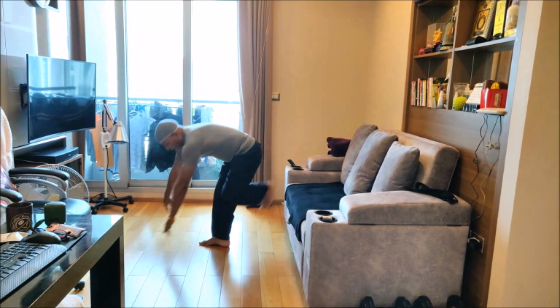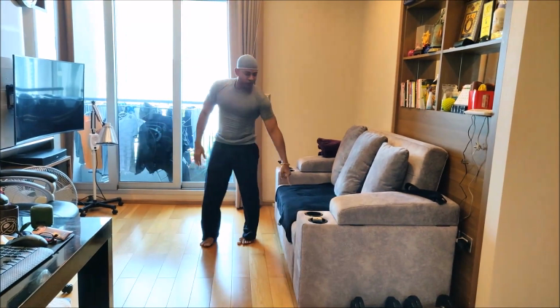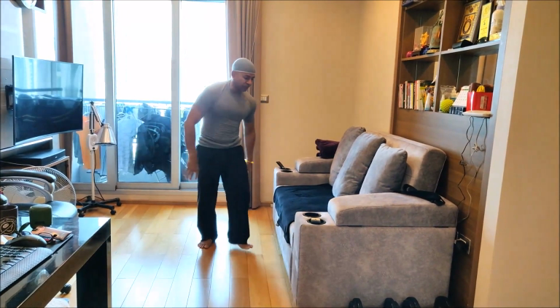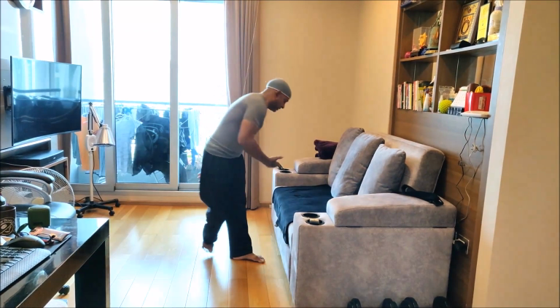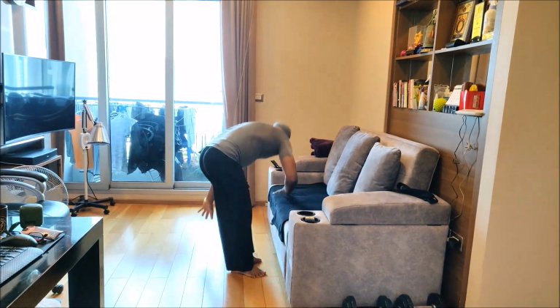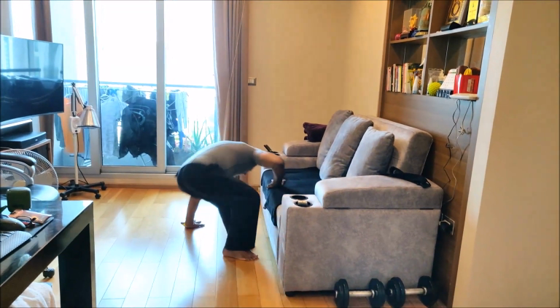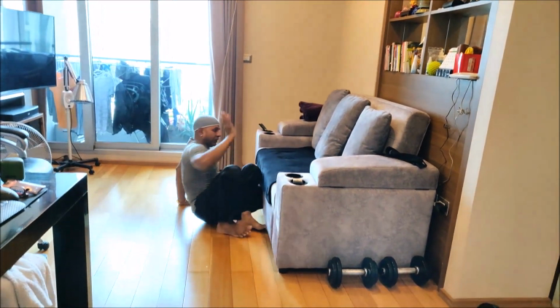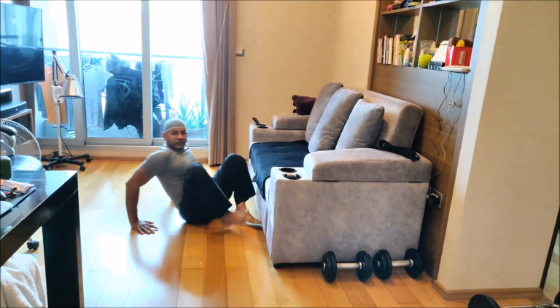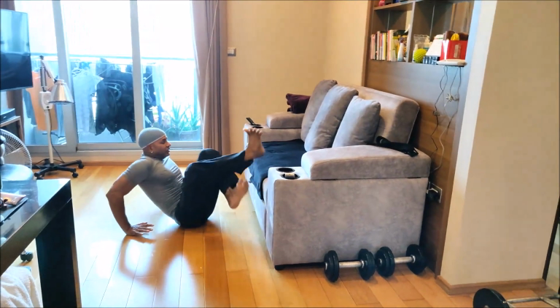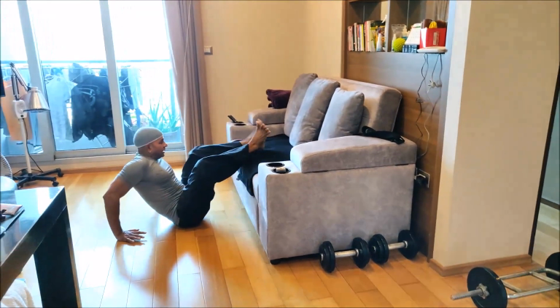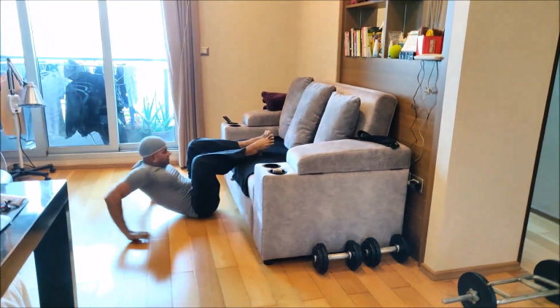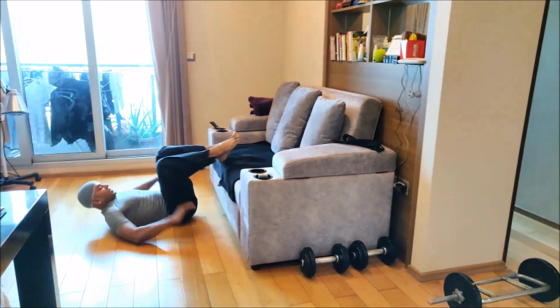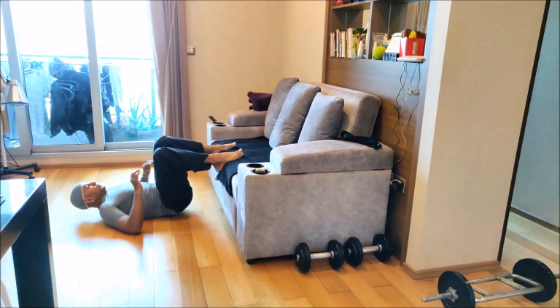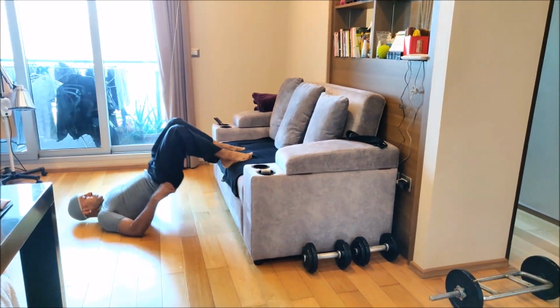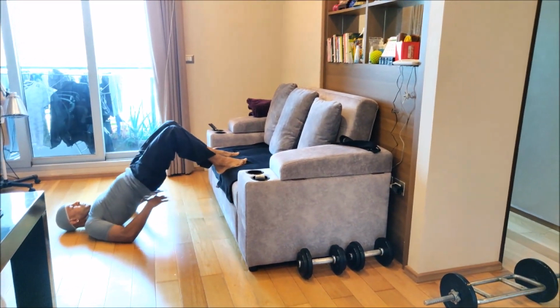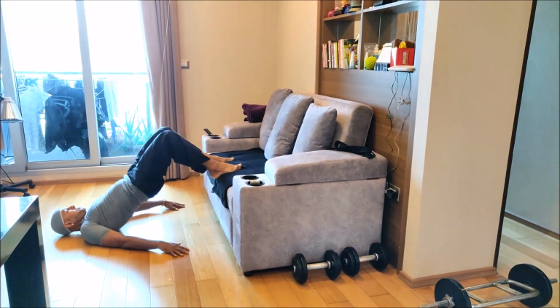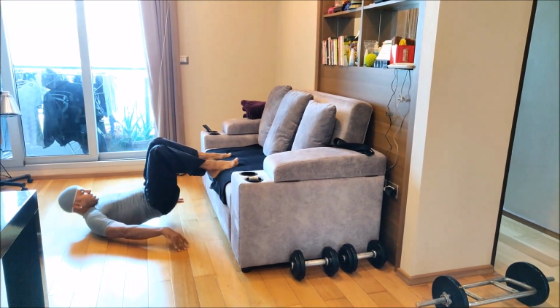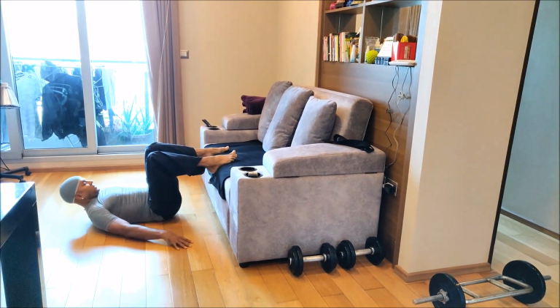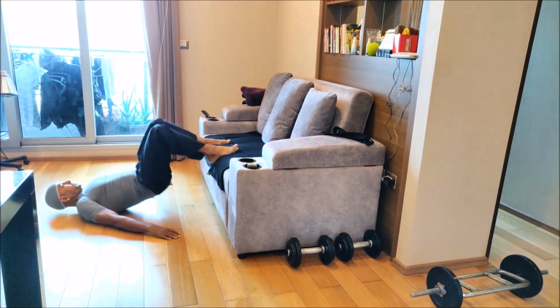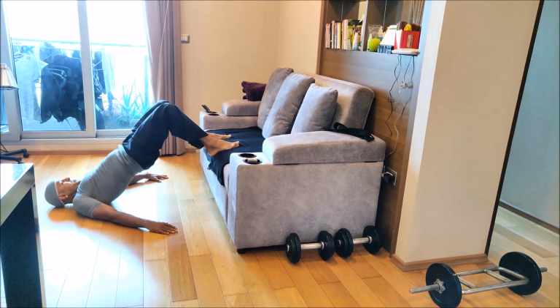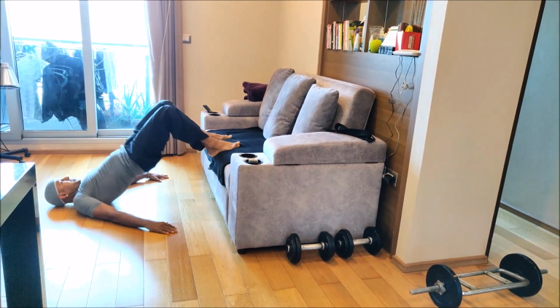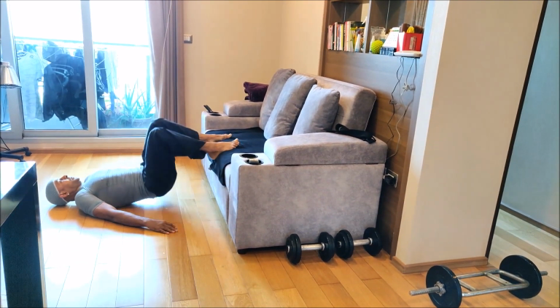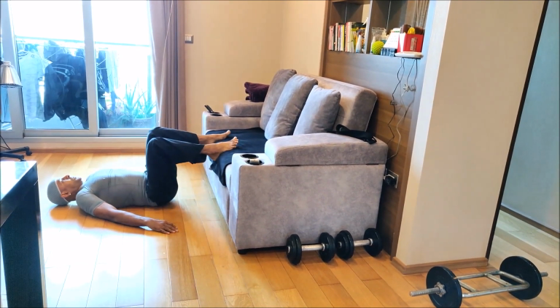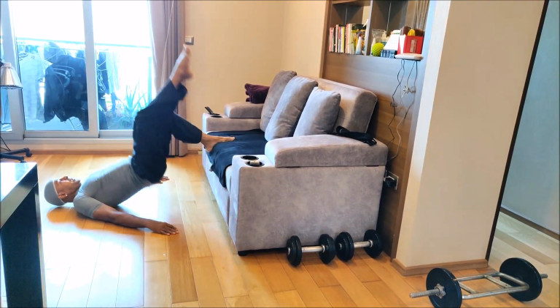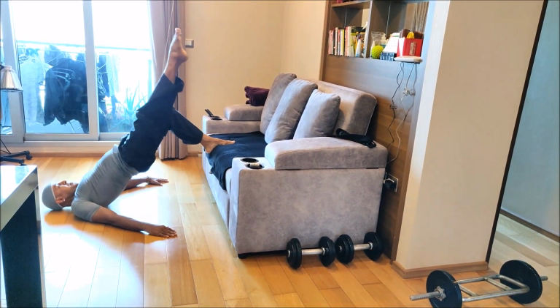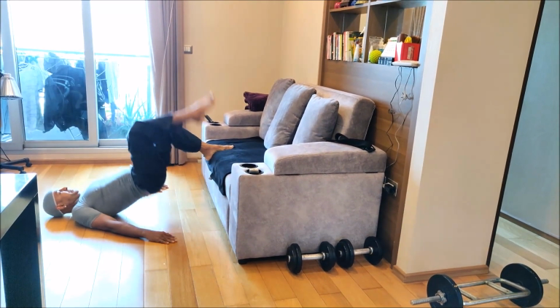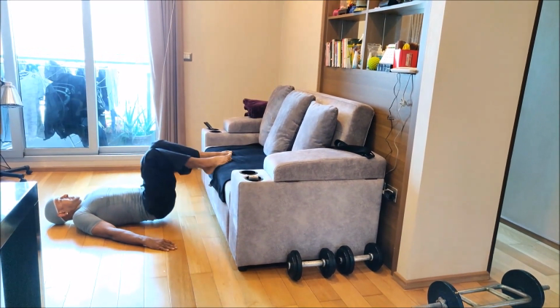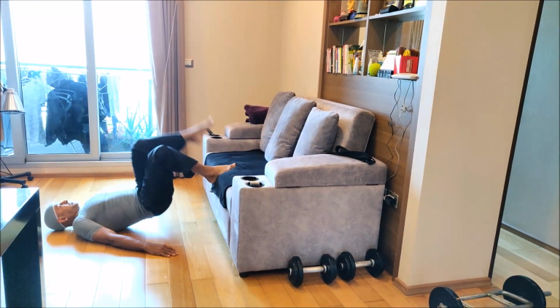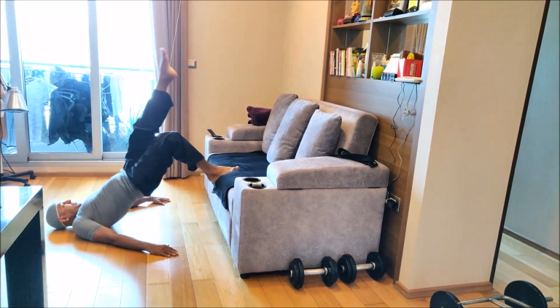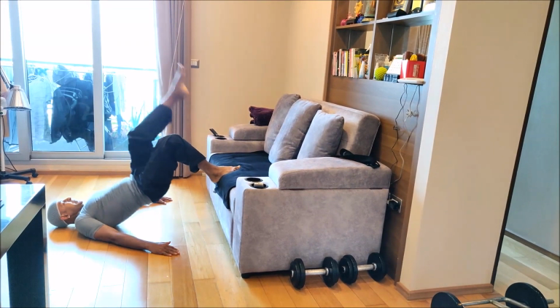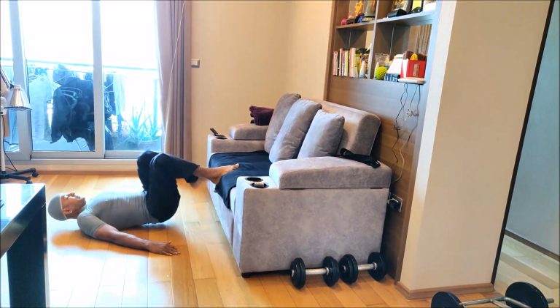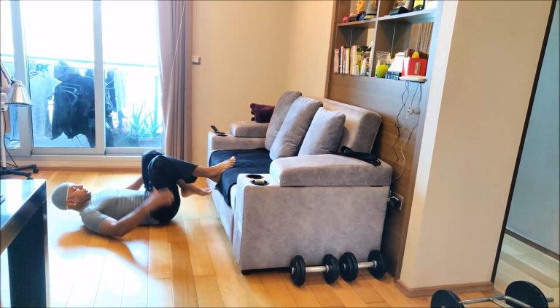You can also do a bridge — place your legs on top of the couch, then lift up and down. You can also do a single leg variation, like that.